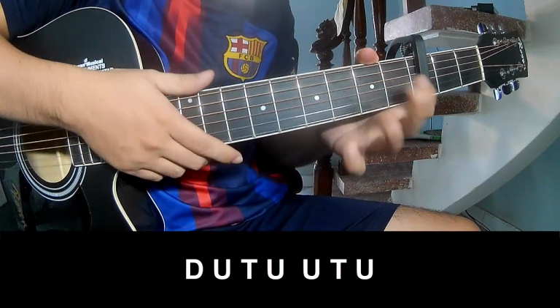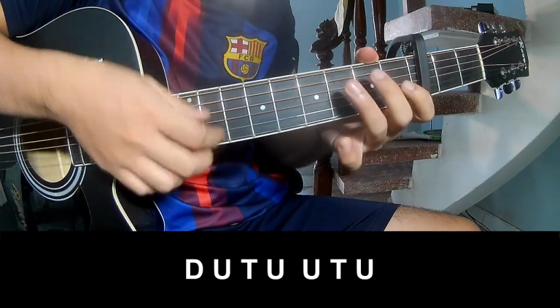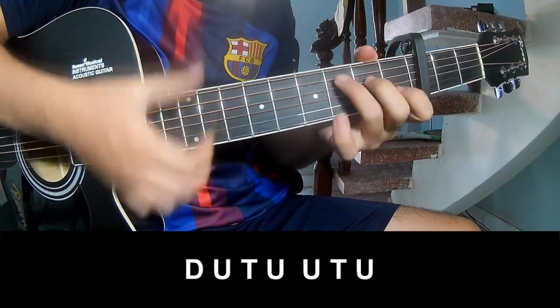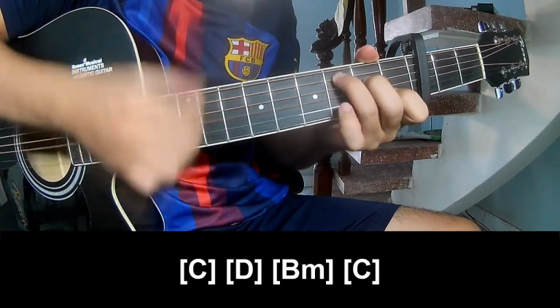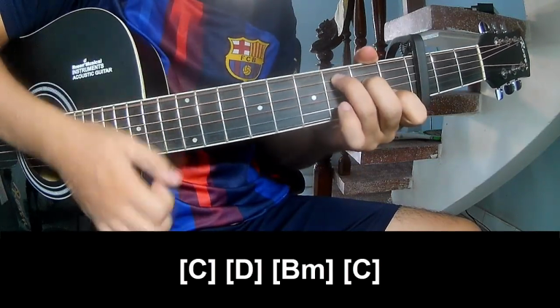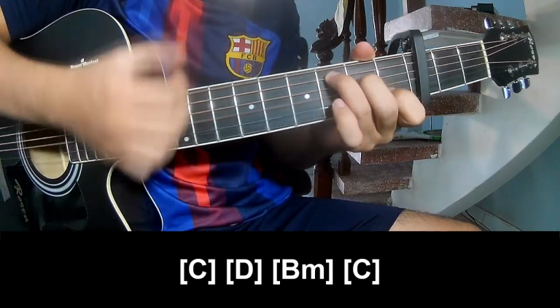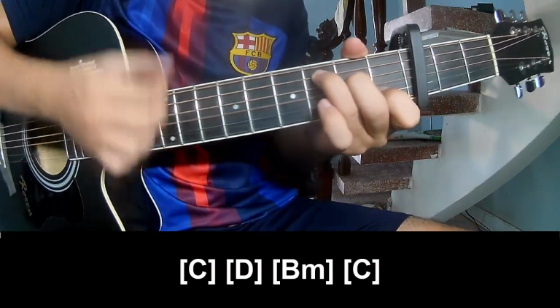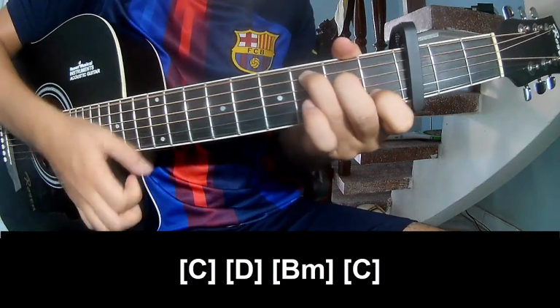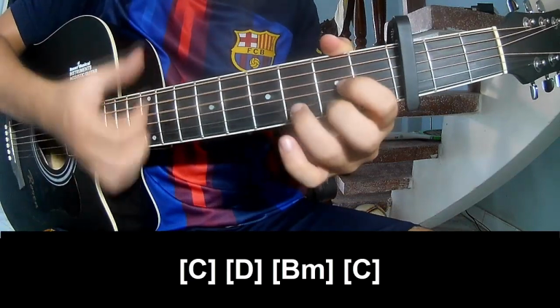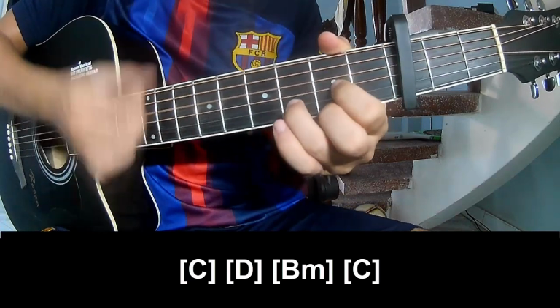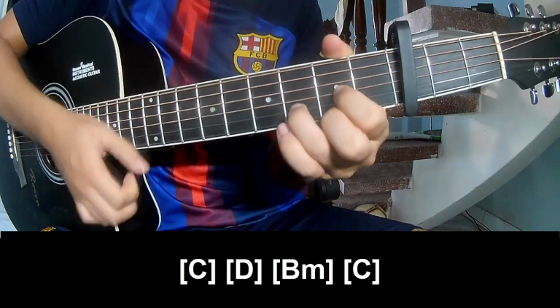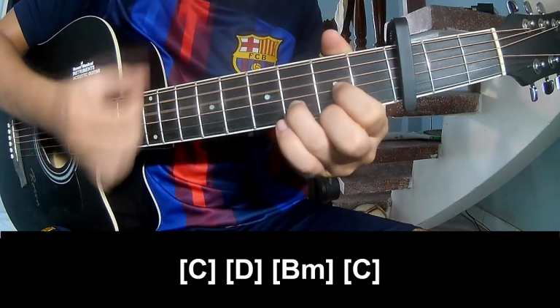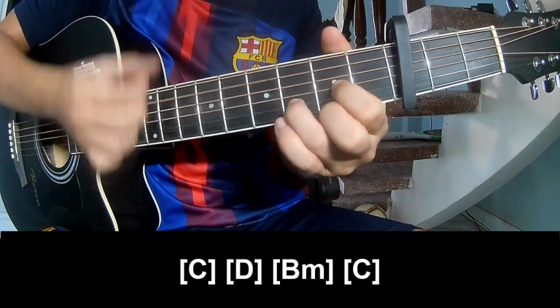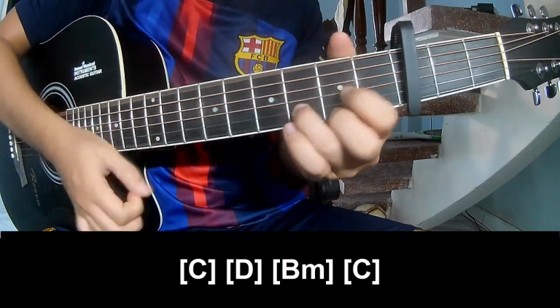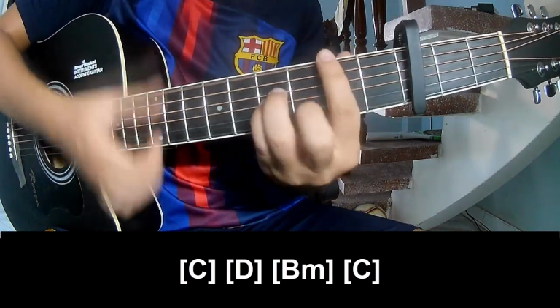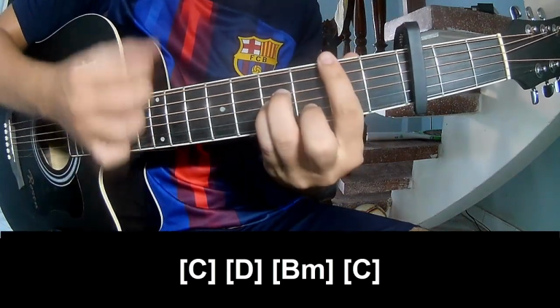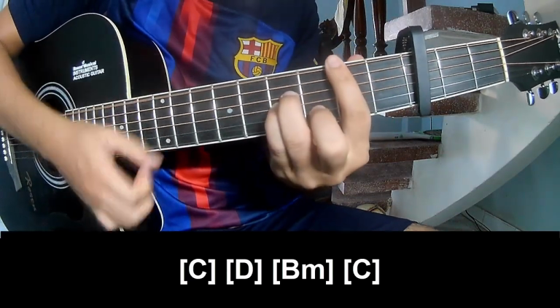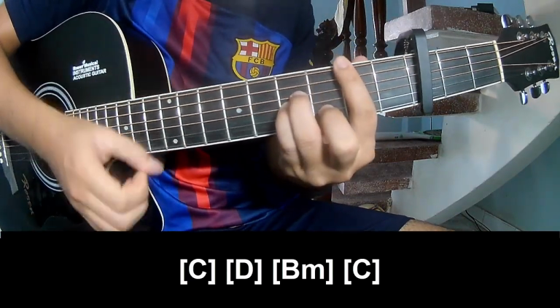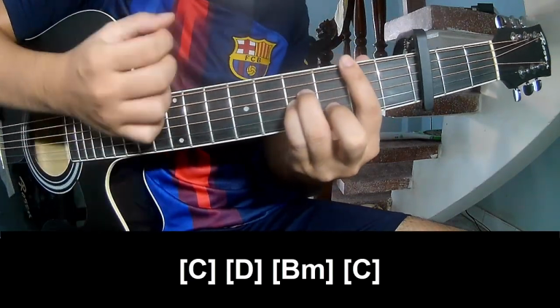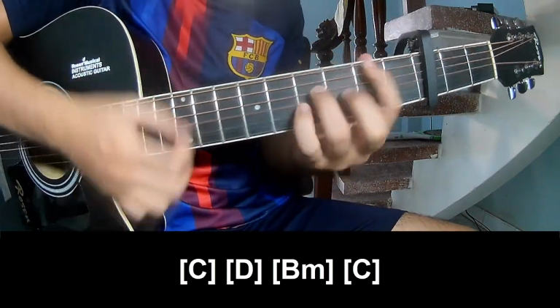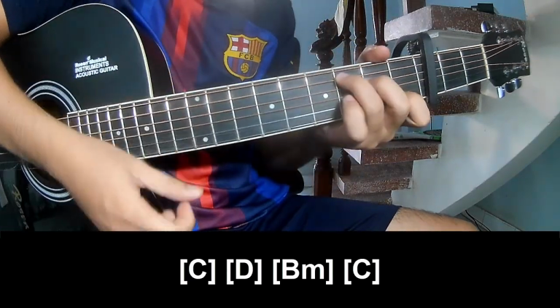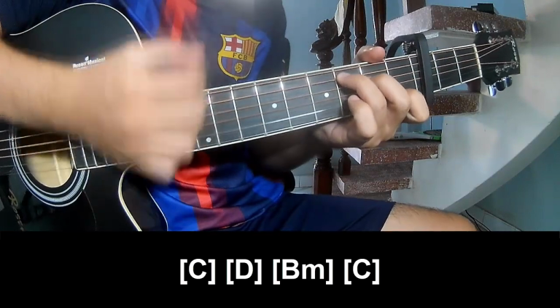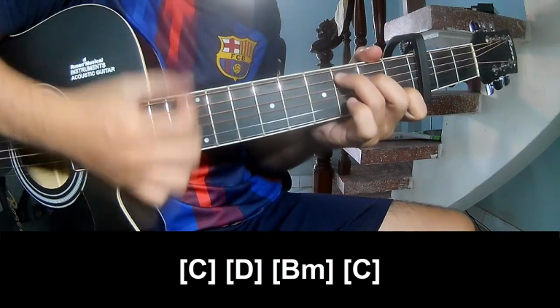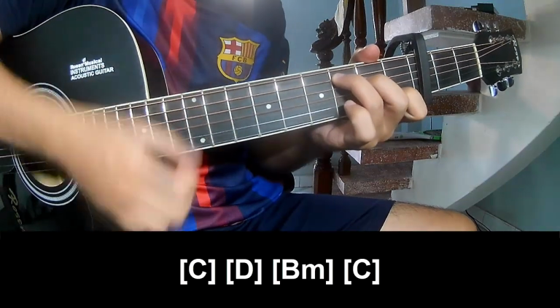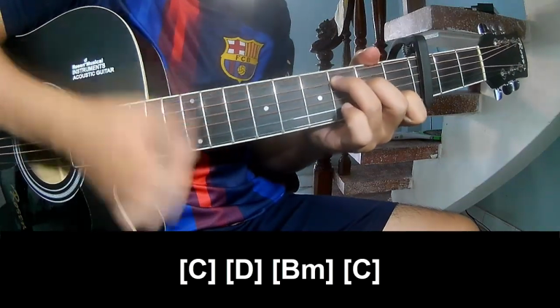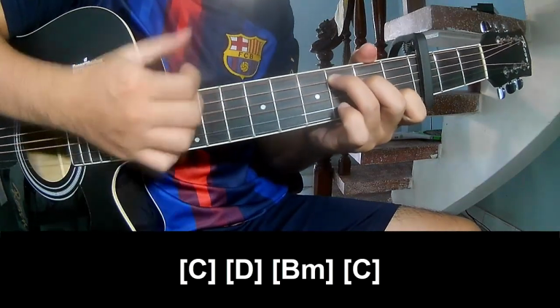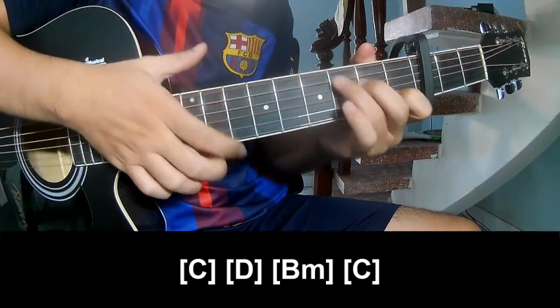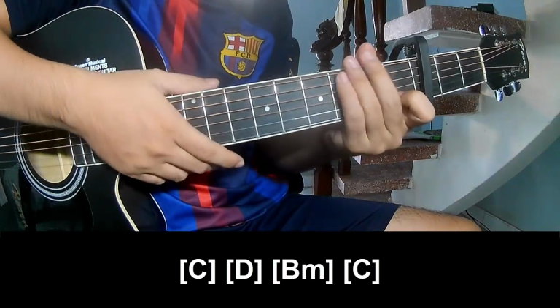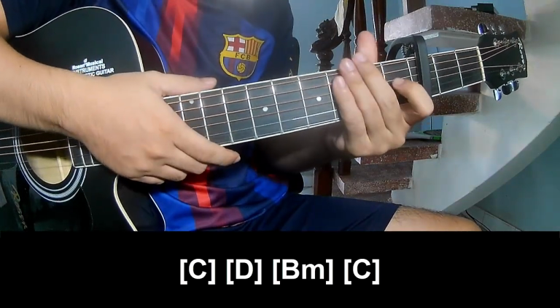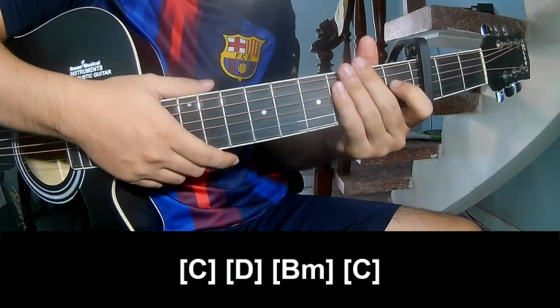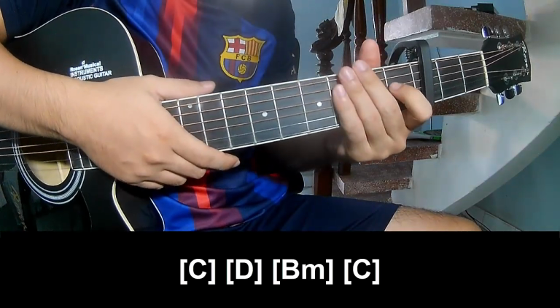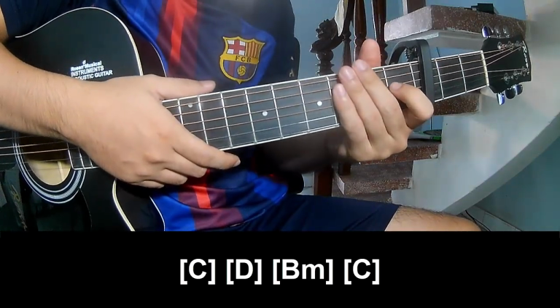And play long: C, D, B, M, and C. Use this same strumming pattern for the bridge.